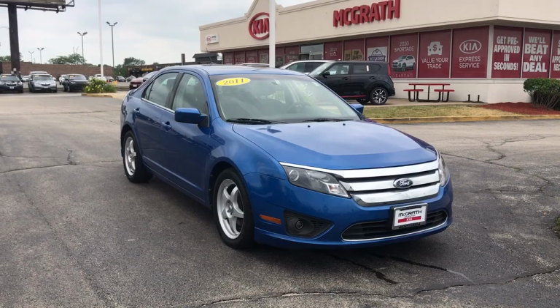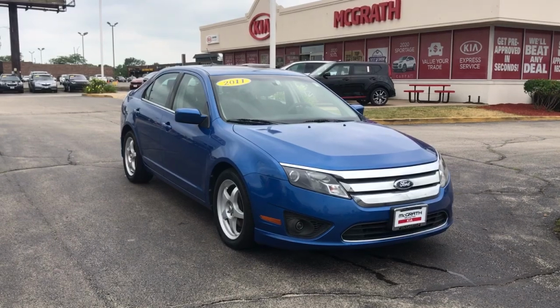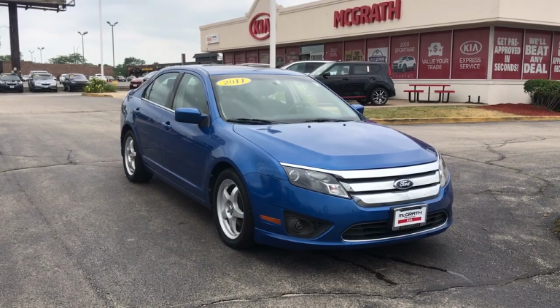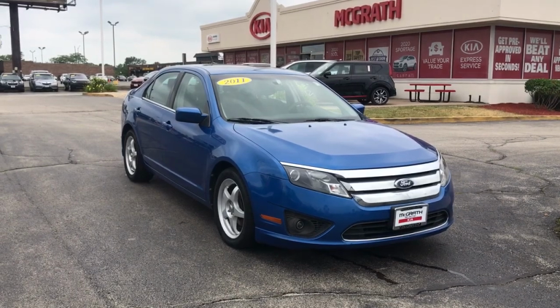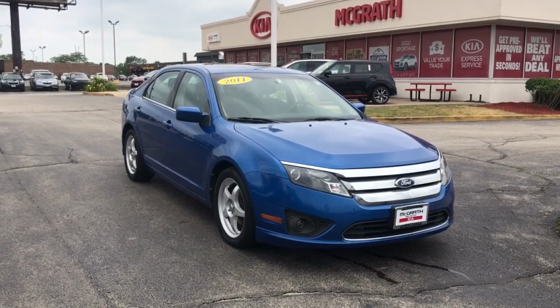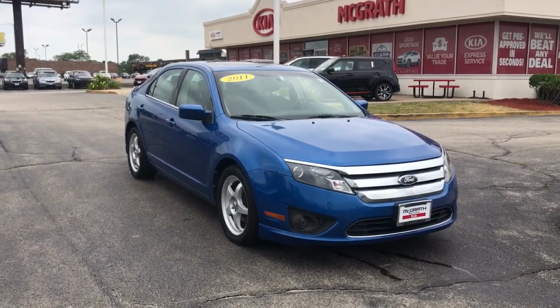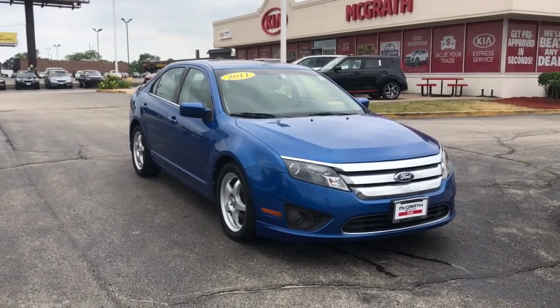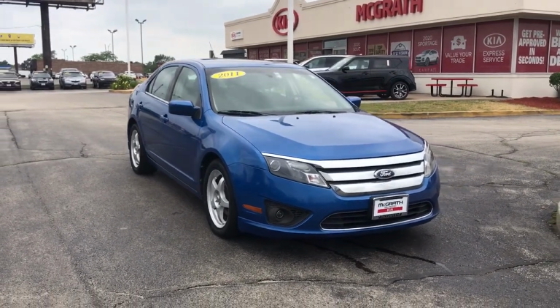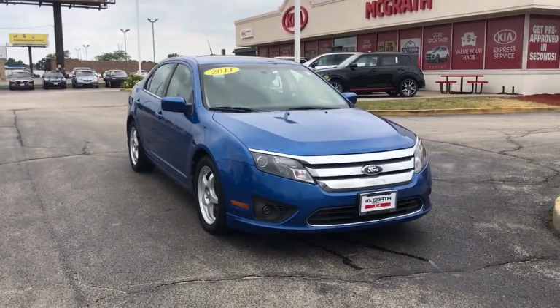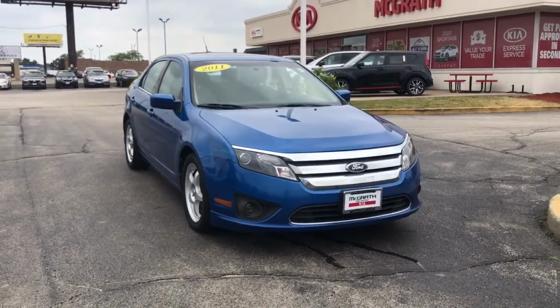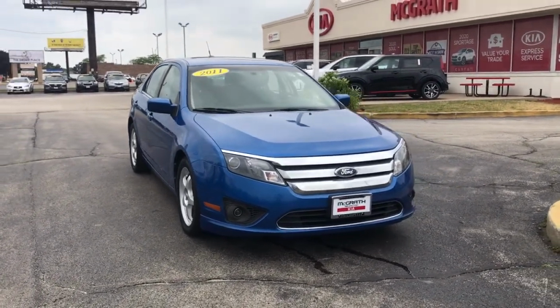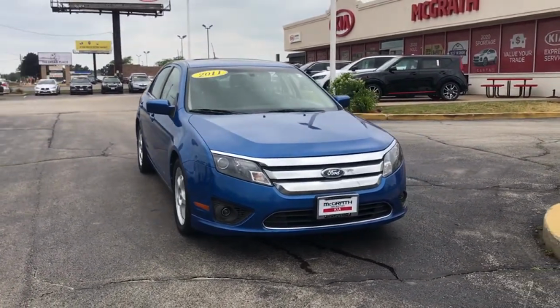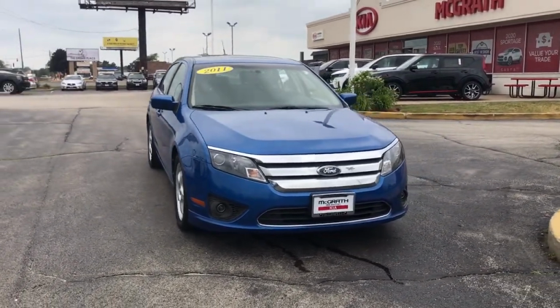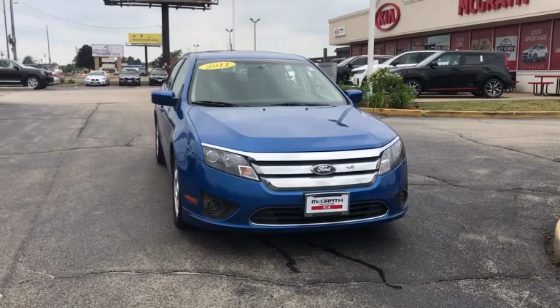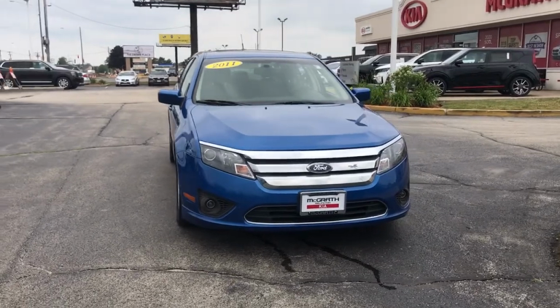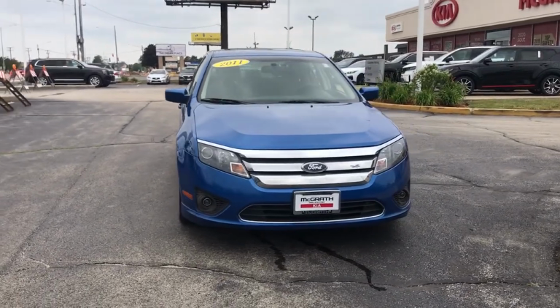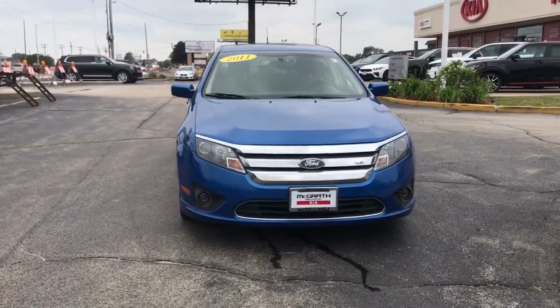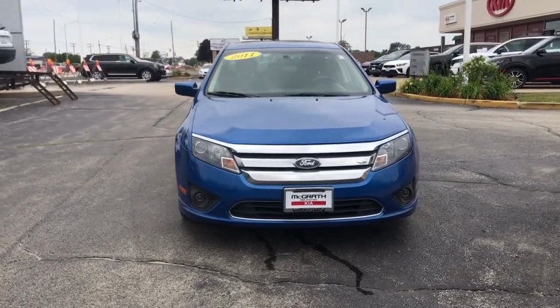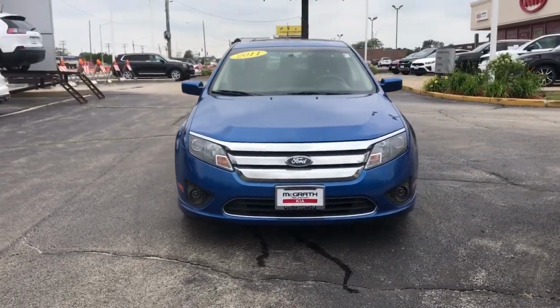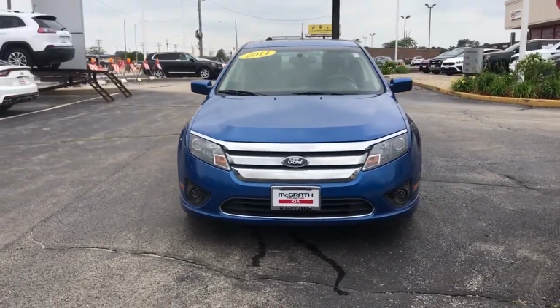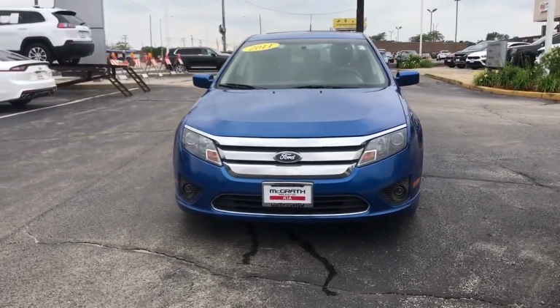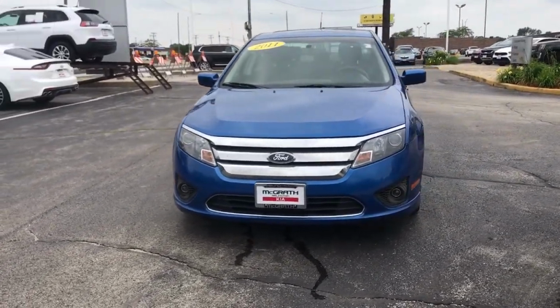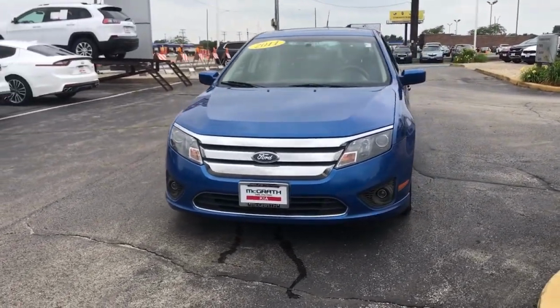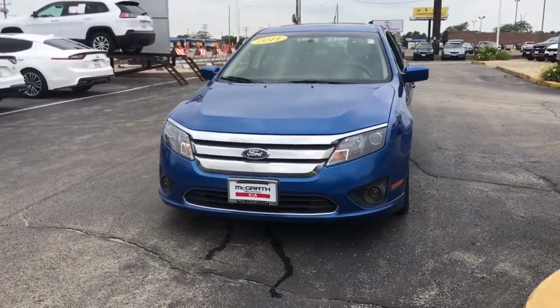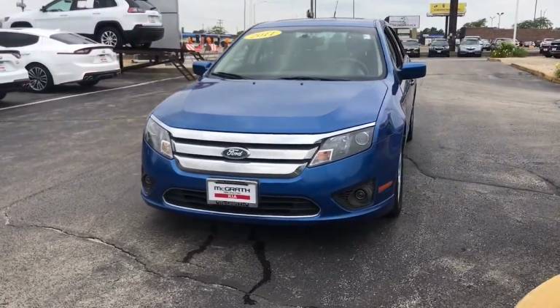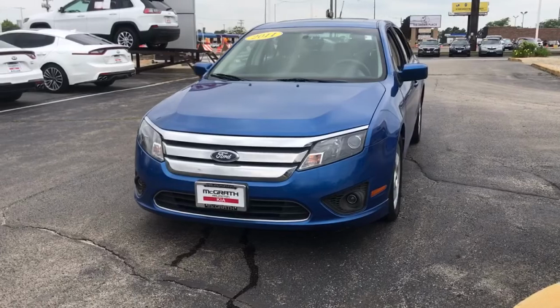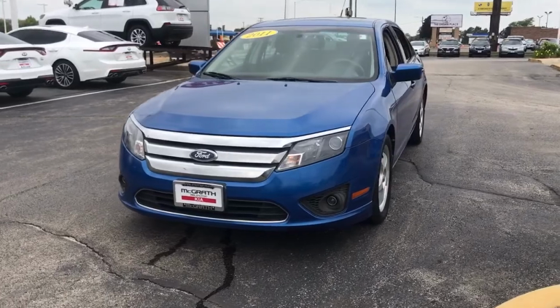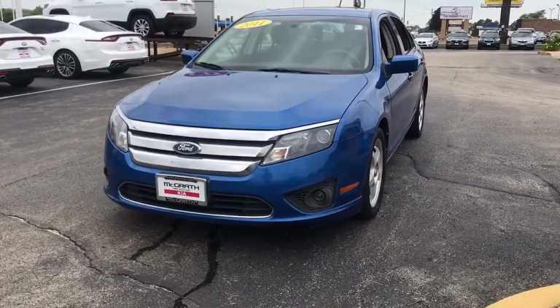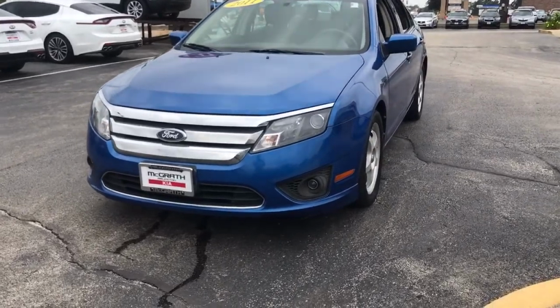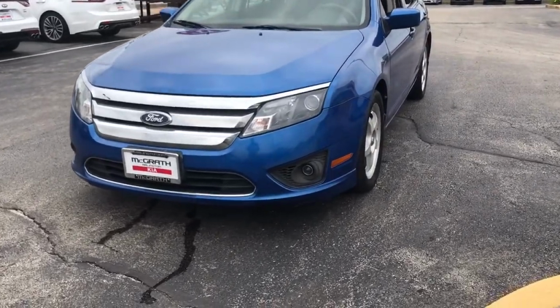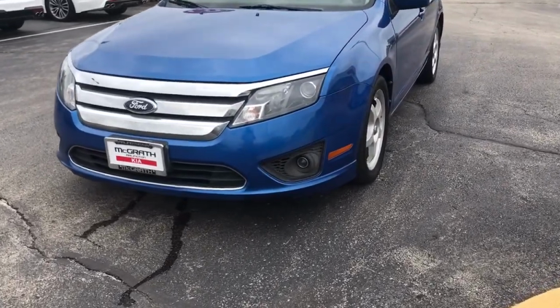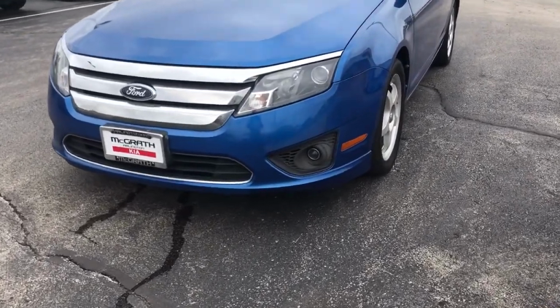Here is a wonderful 2011 Ford Fusion. This vehicle still has fewer than 150,000 miles on the clock, so it won't last long. Take a closer look at this comfortable, stylish Fusion.